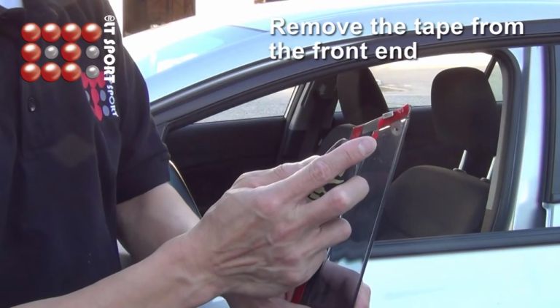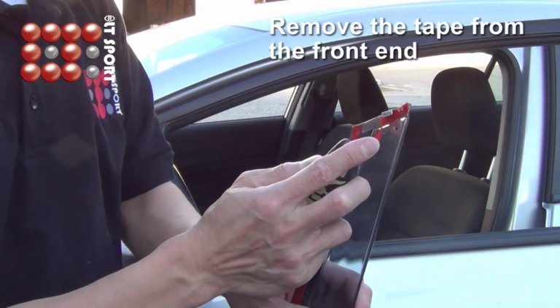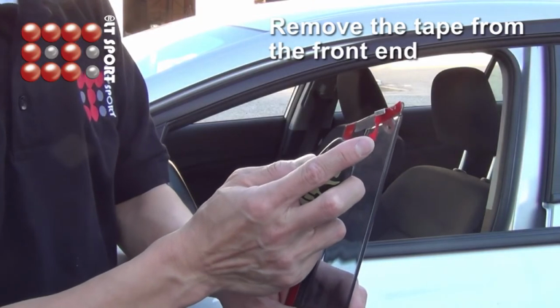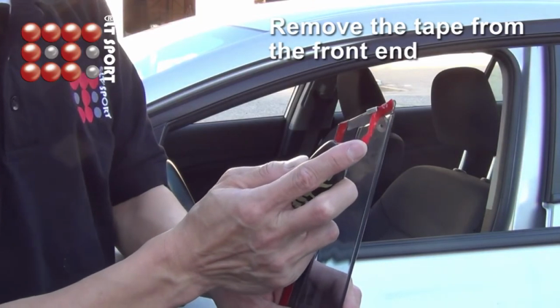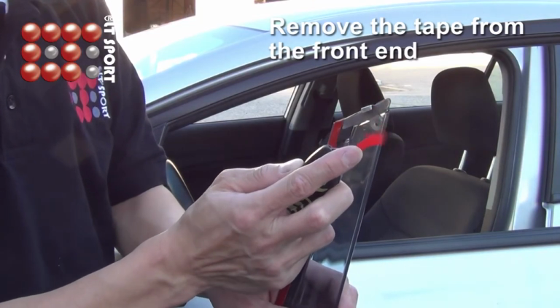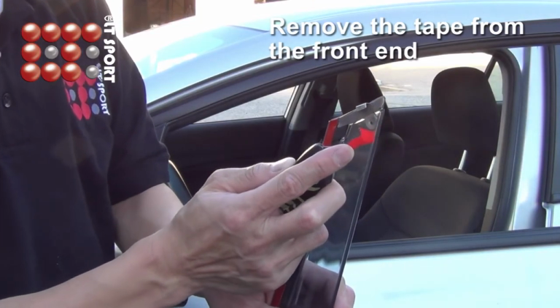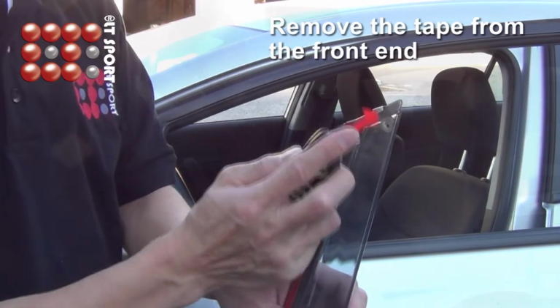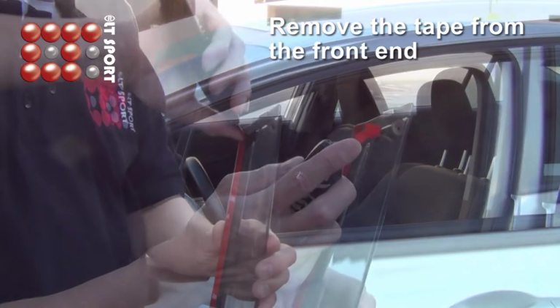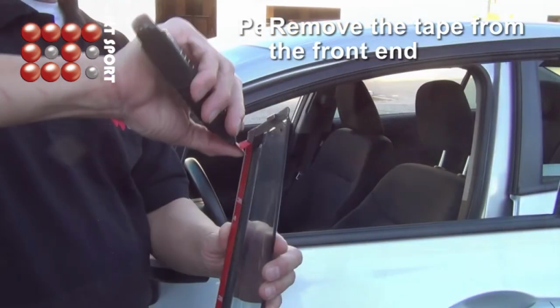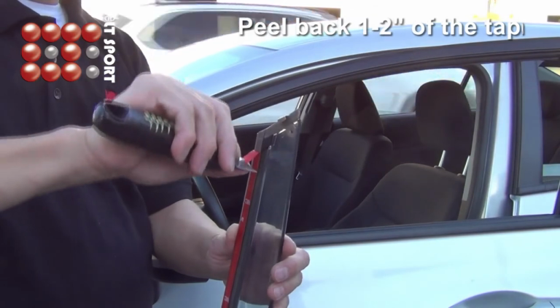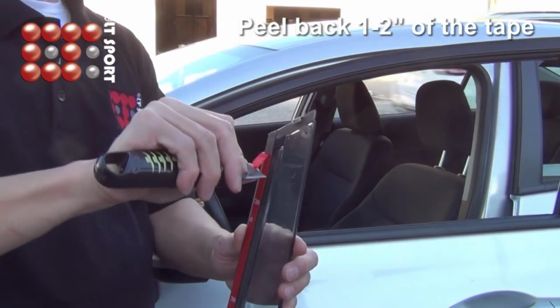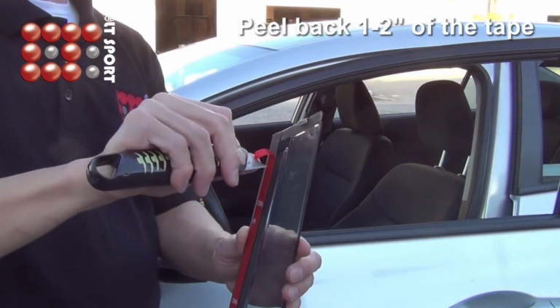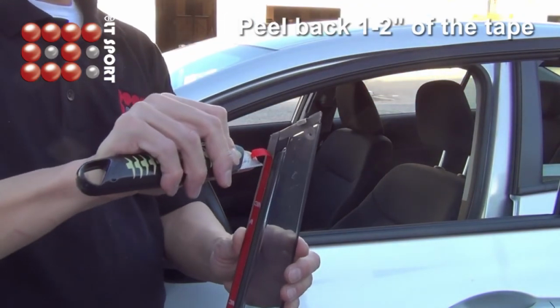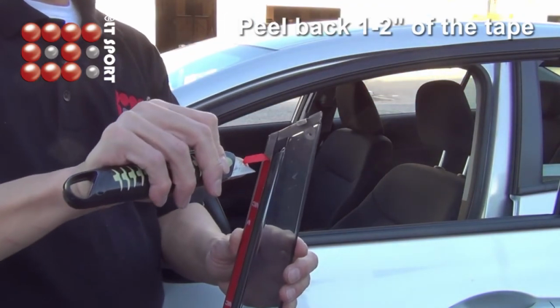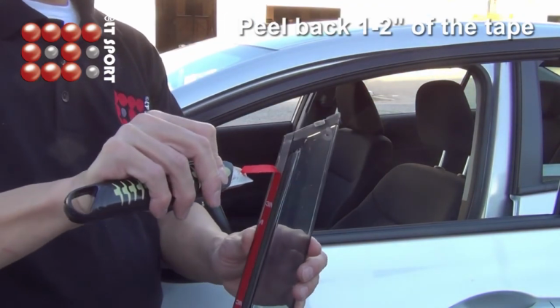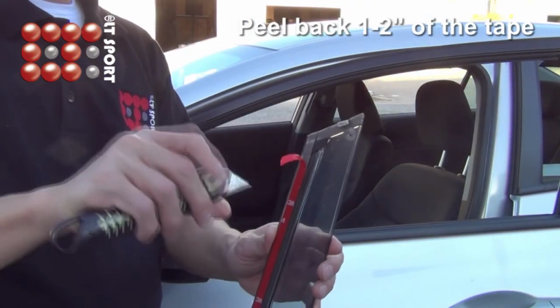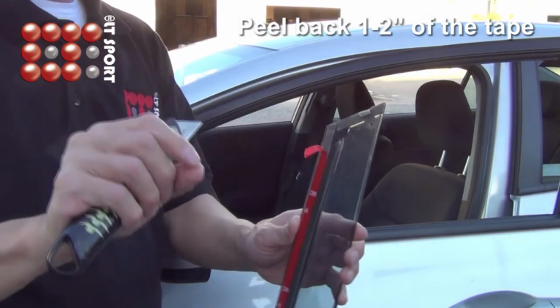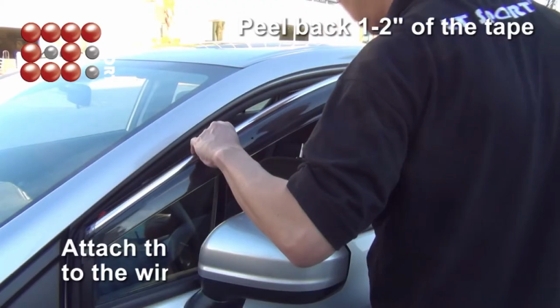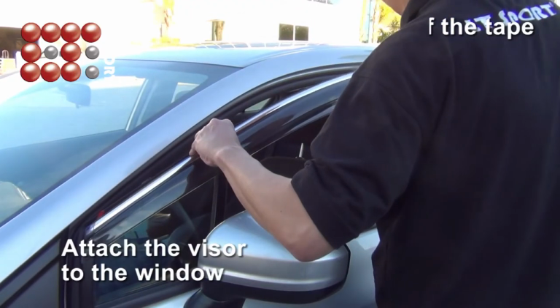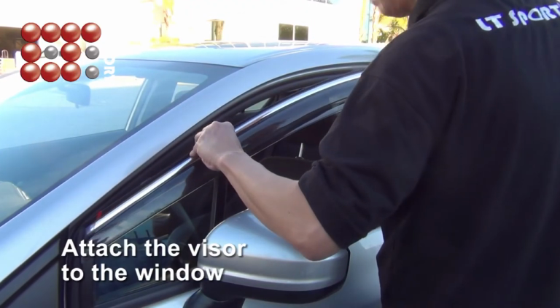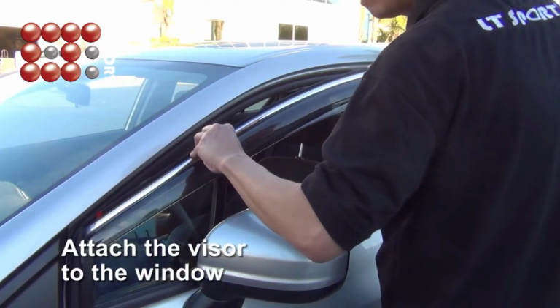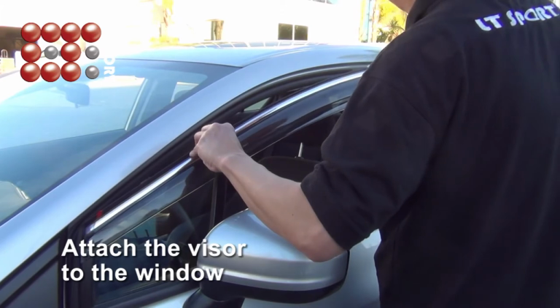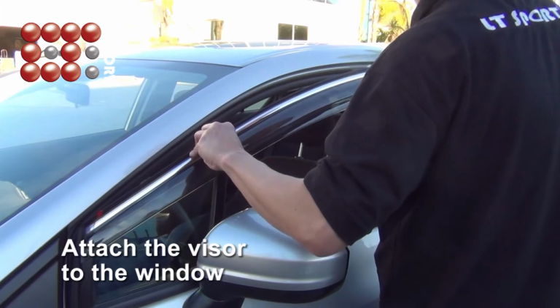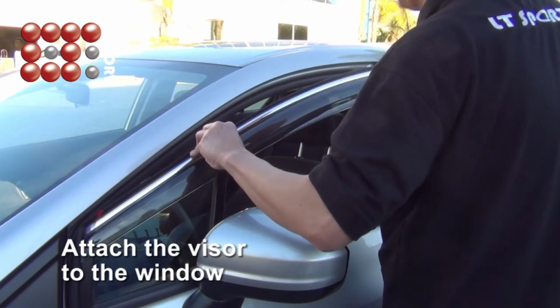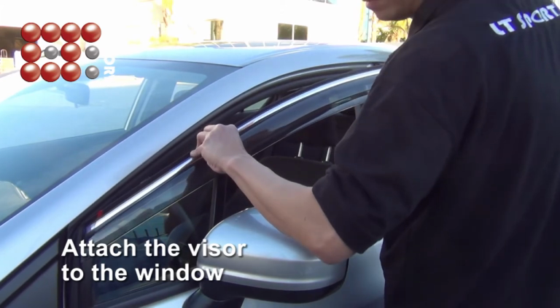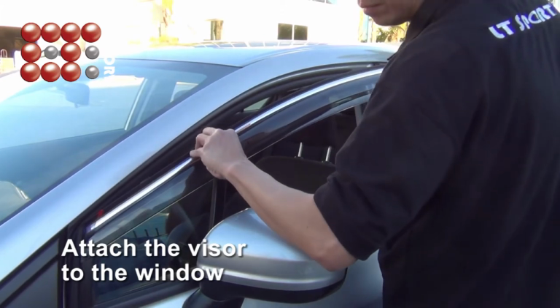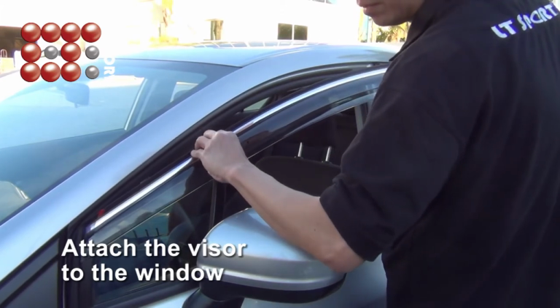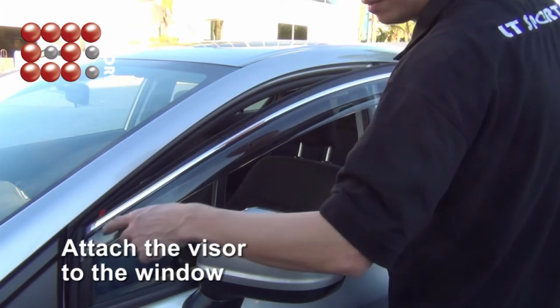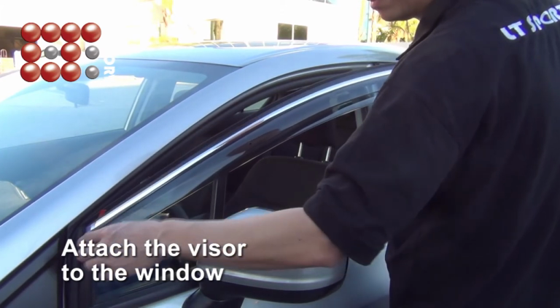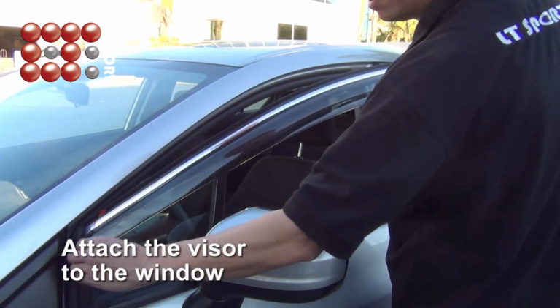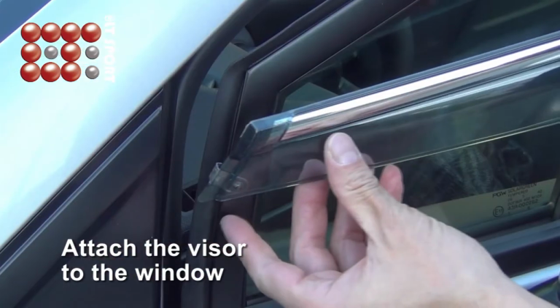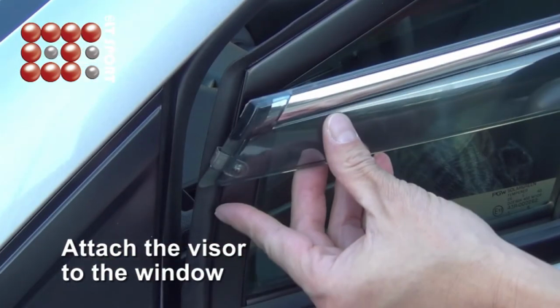Remove the tape from the front end and peel back 1-2 inches of the tape. Attach the visor to the window, place it in the right position, and make sure the hook is attached as shown.